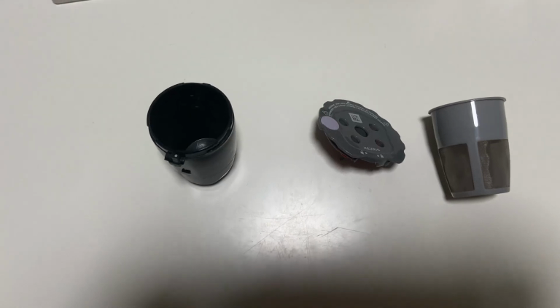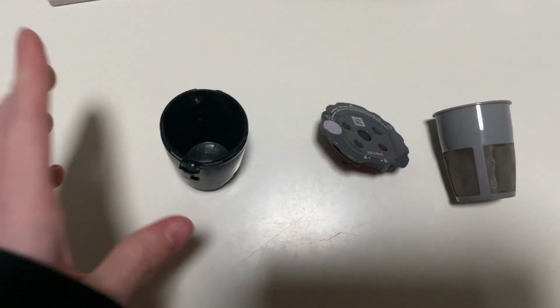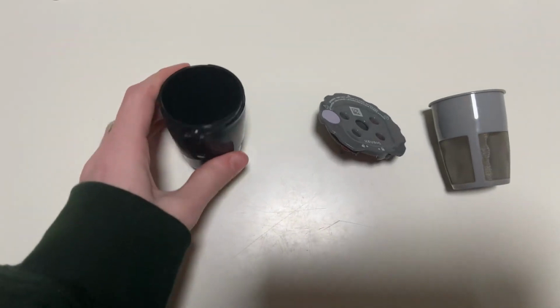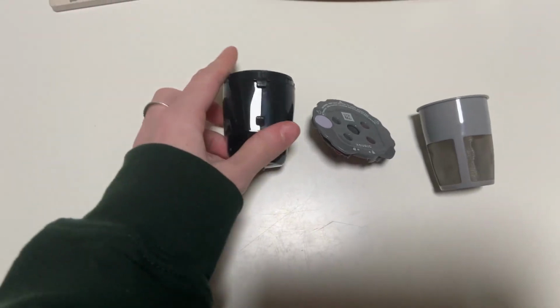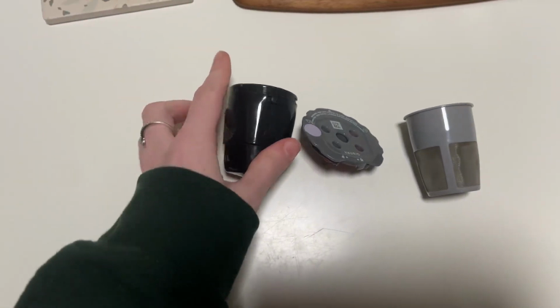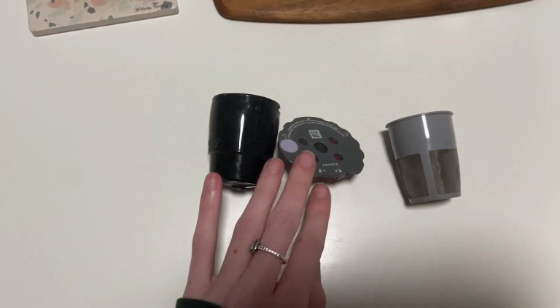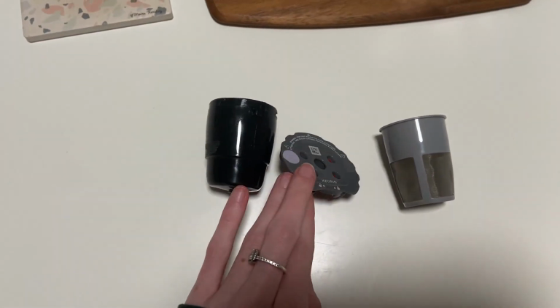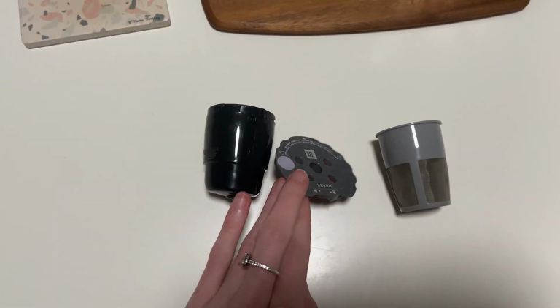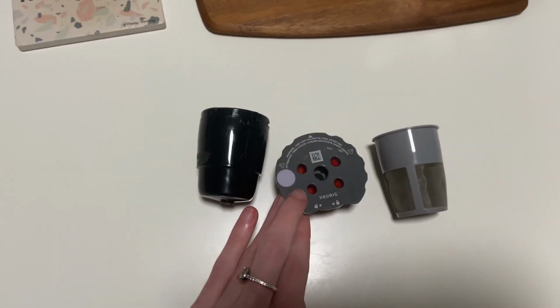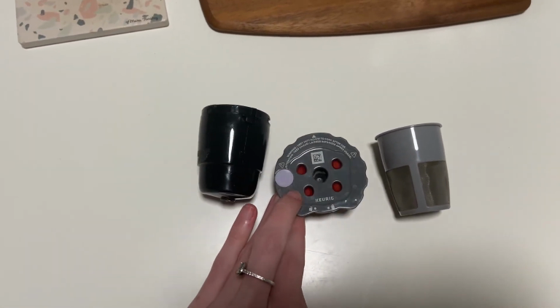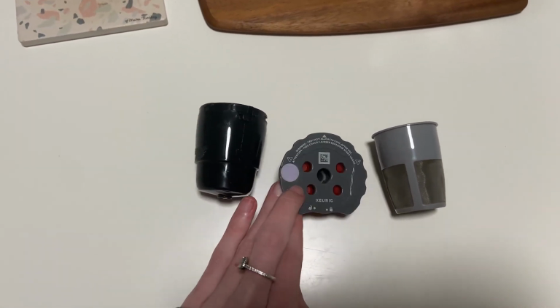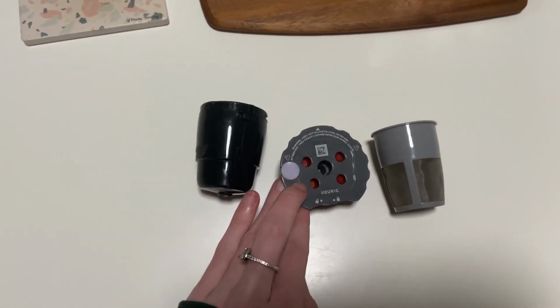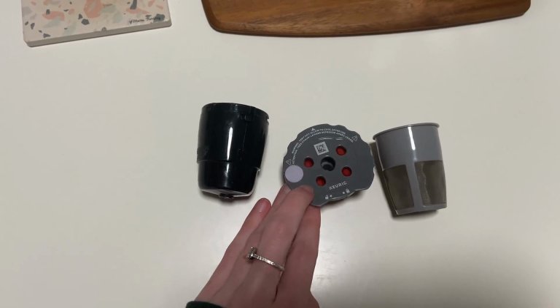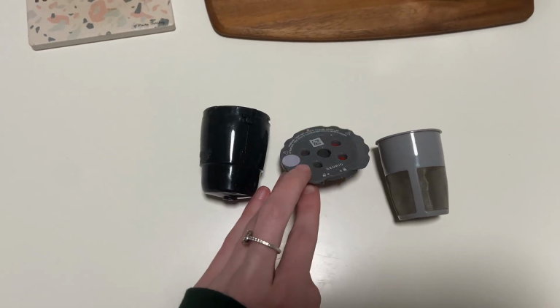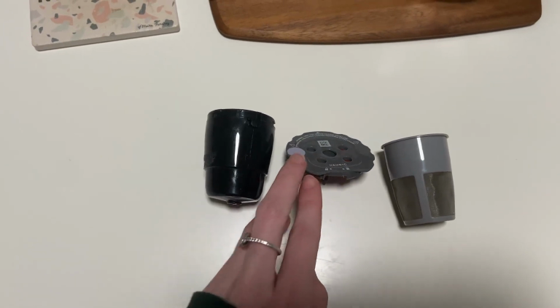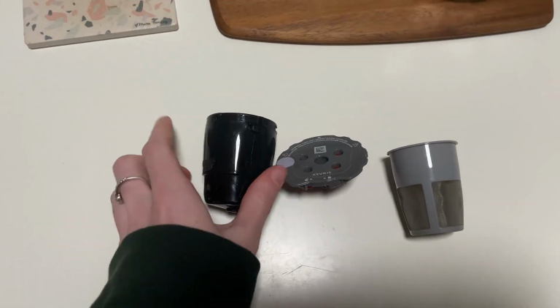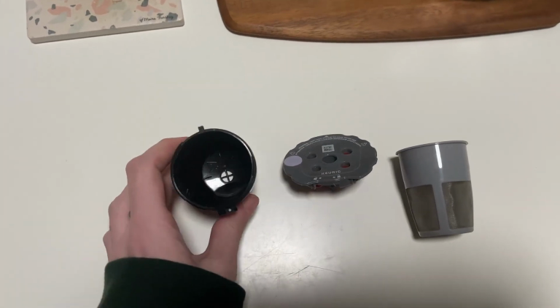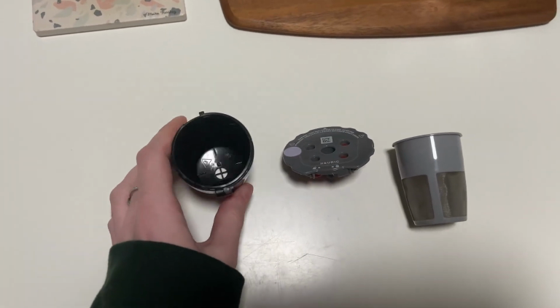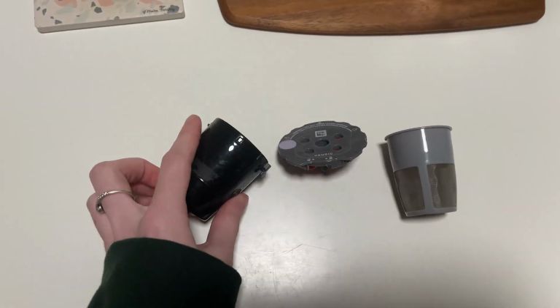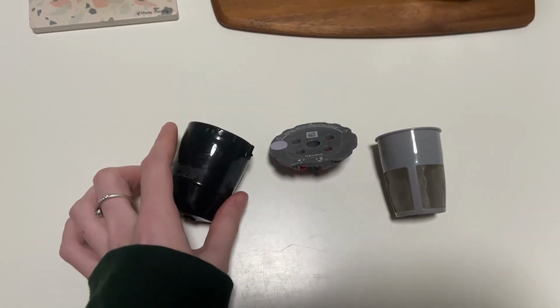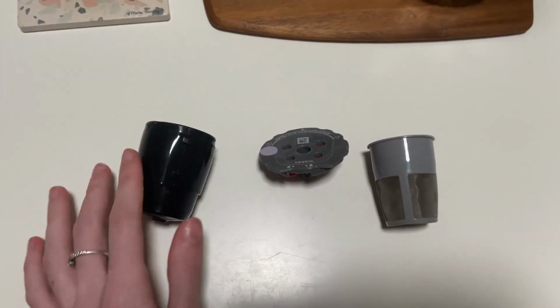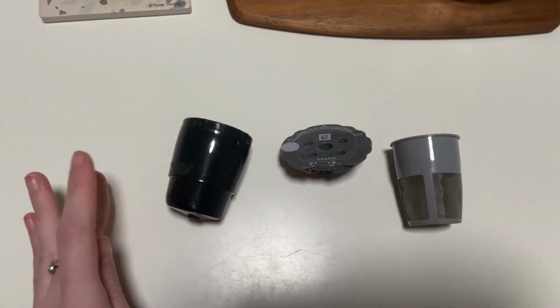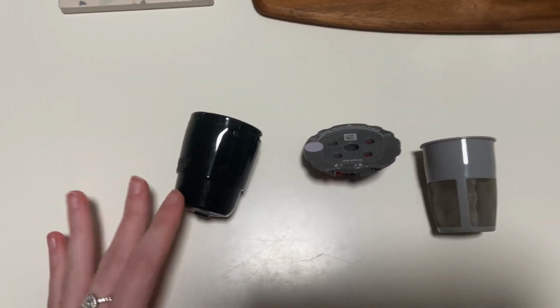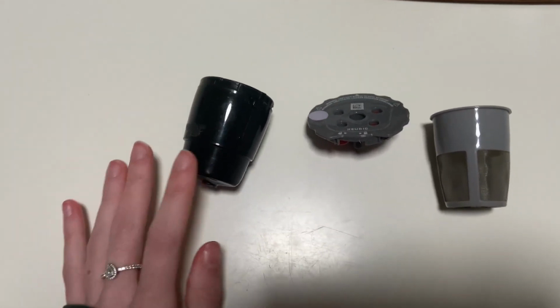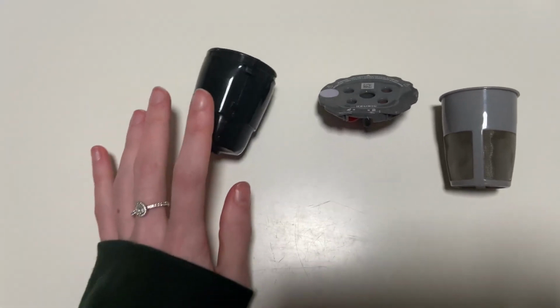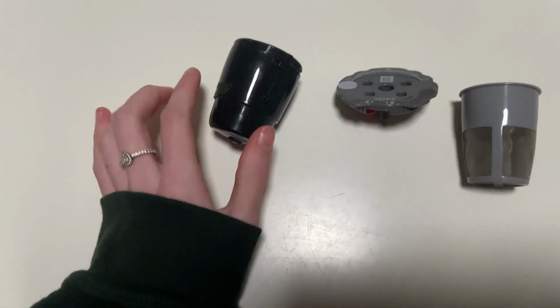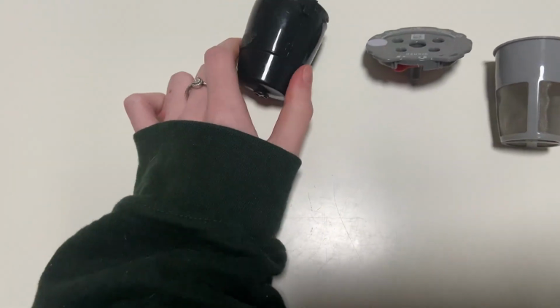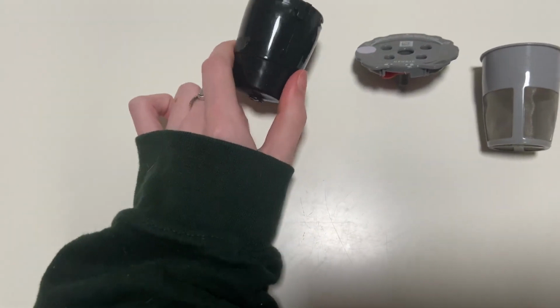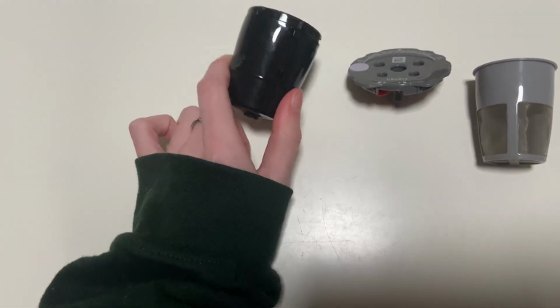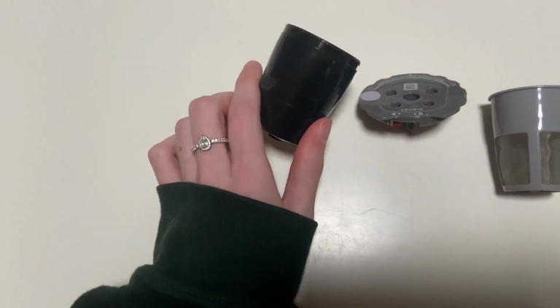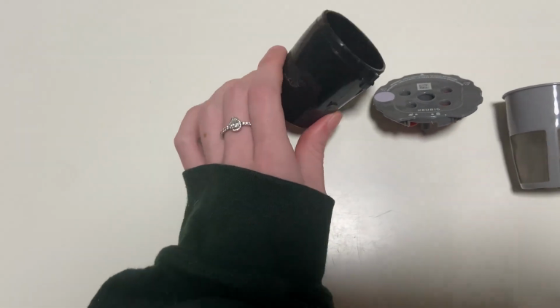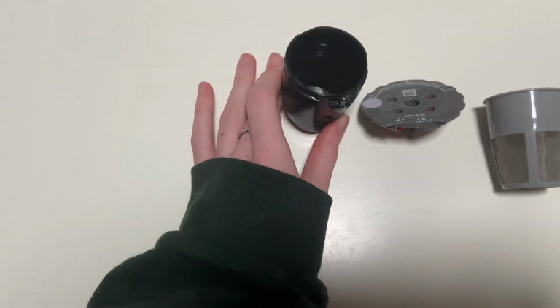Hey guys, I just wanted to give you a quick review on this reusable Keurig cup, or K-cup as you would say. It is super convenient because sometimes you just have coffee grounds that you just want to use up instead of continuously buying K-cups.